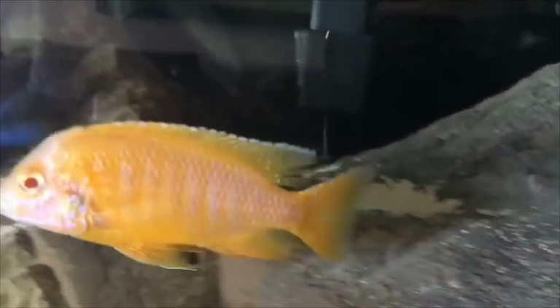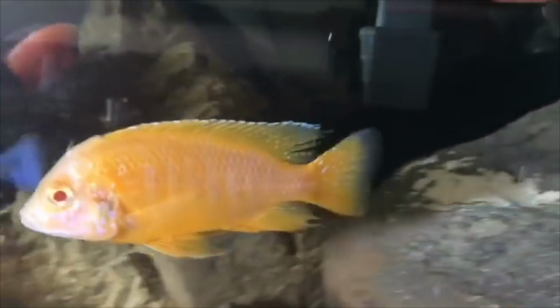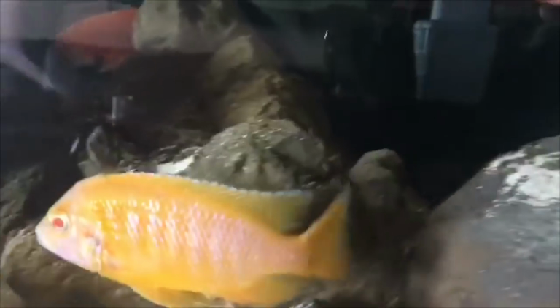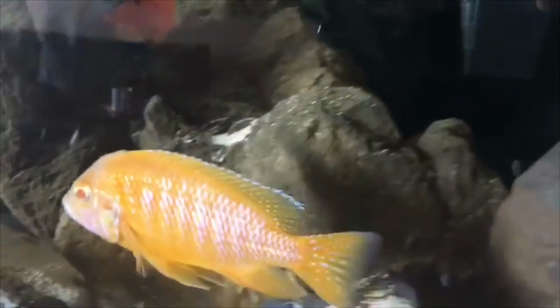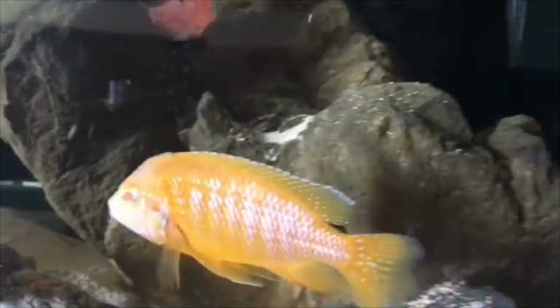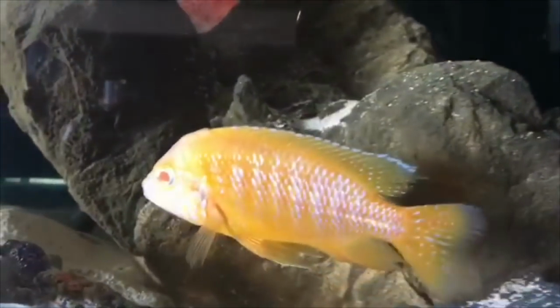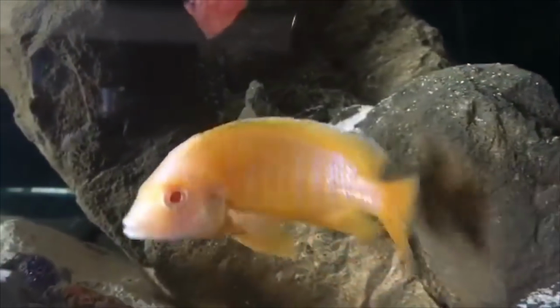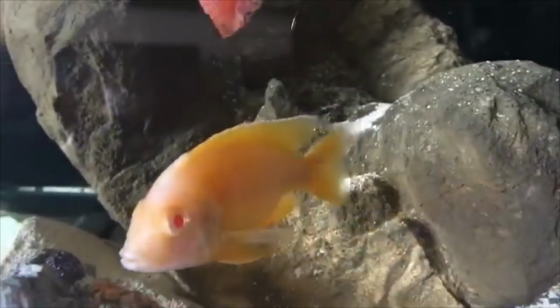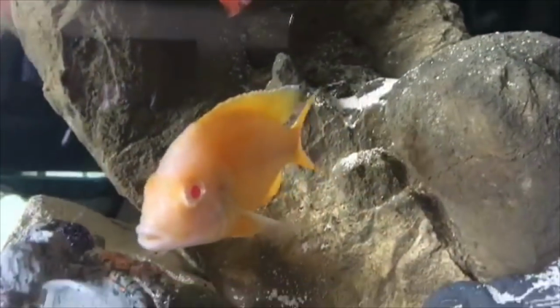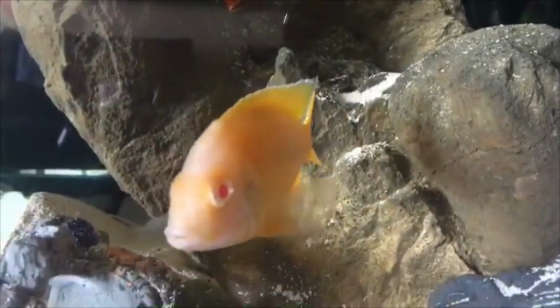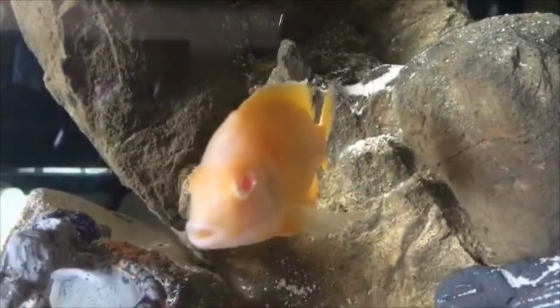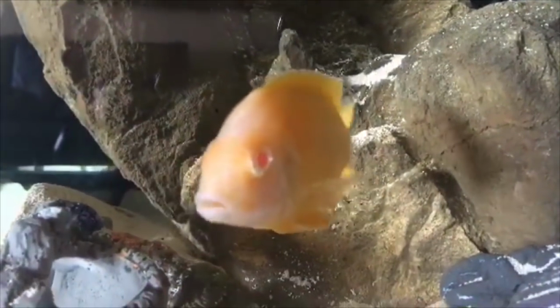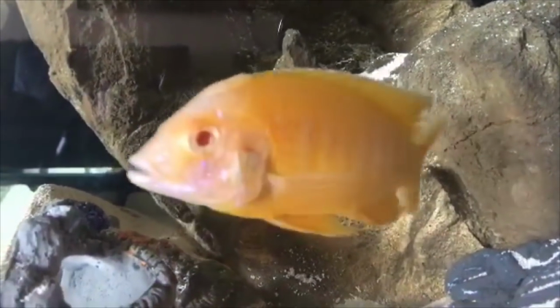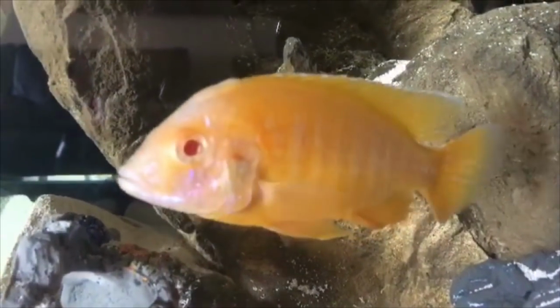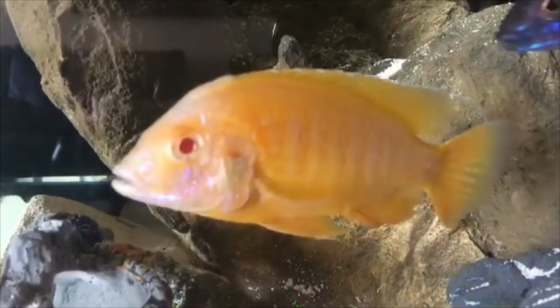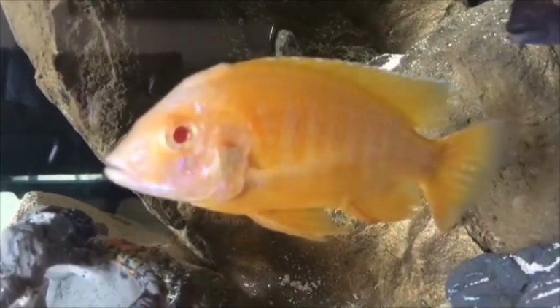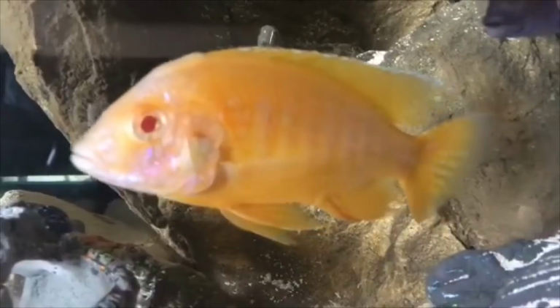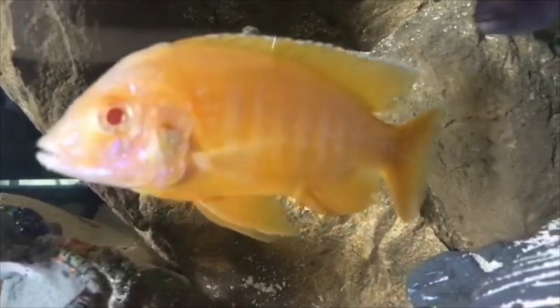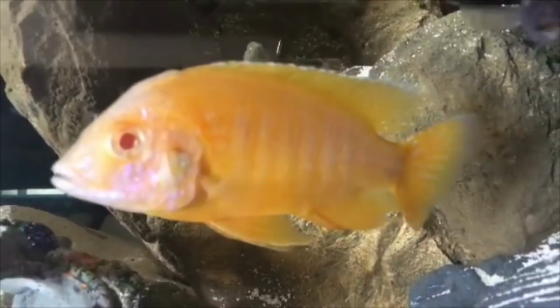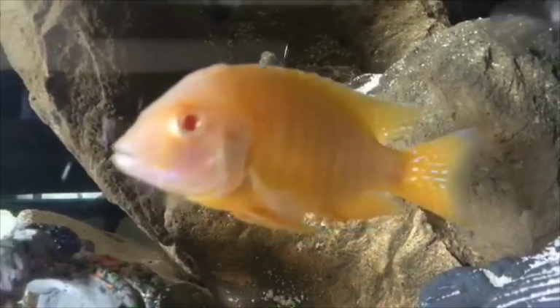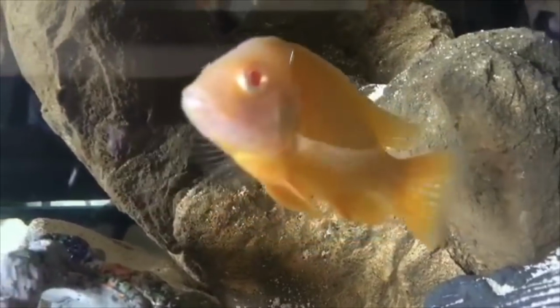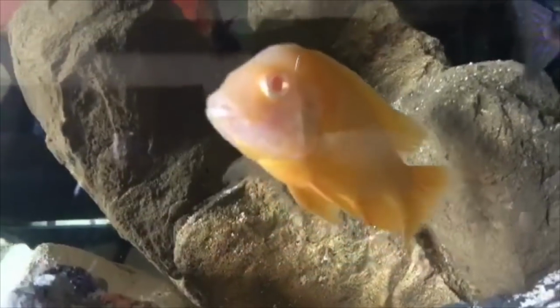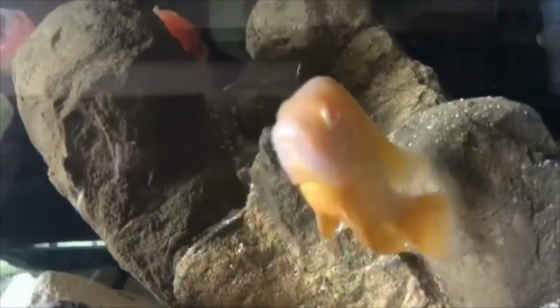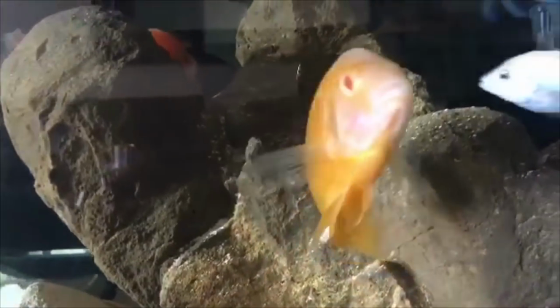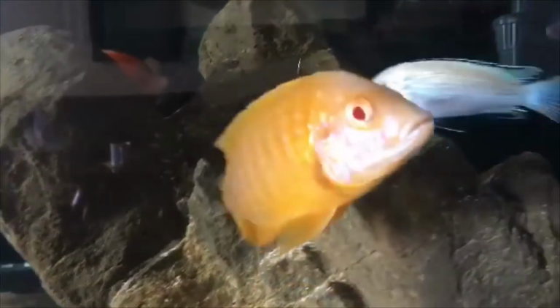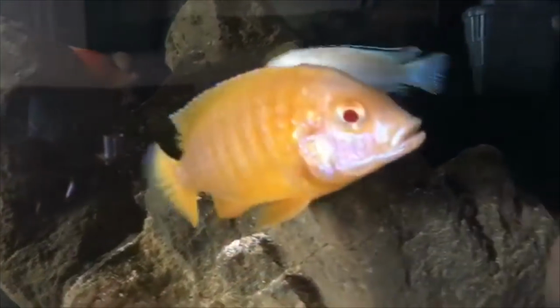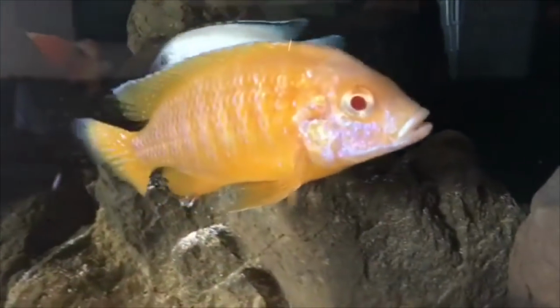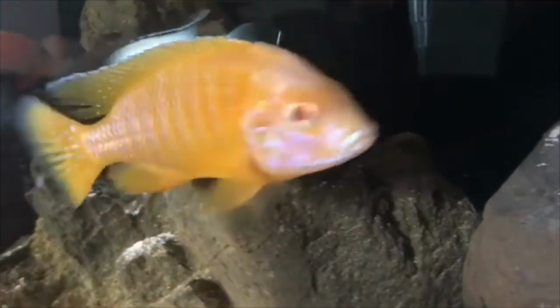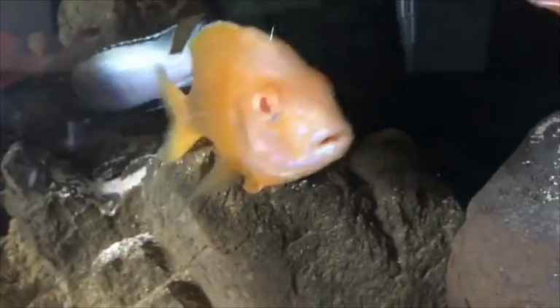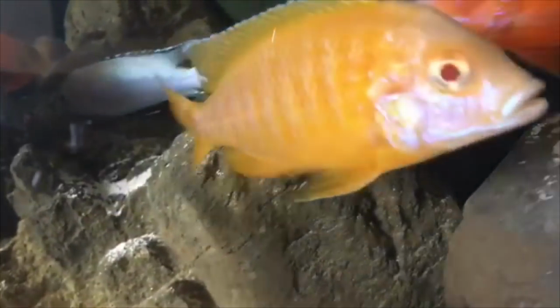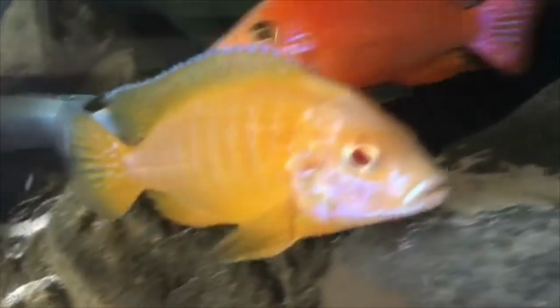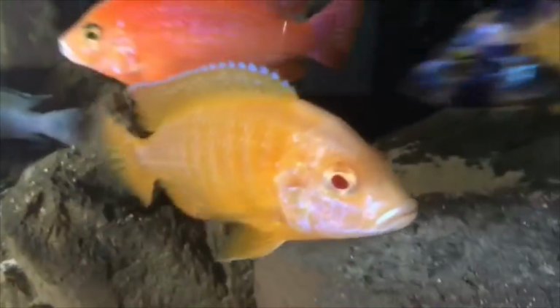This is also from African Cichlids underscore Malawi. This is an albino sunshine. I like the yellow and the white with the red eyes — it's super awesome looking.